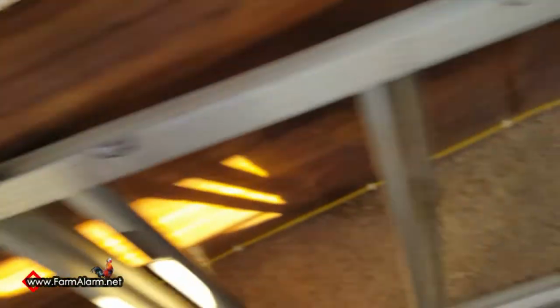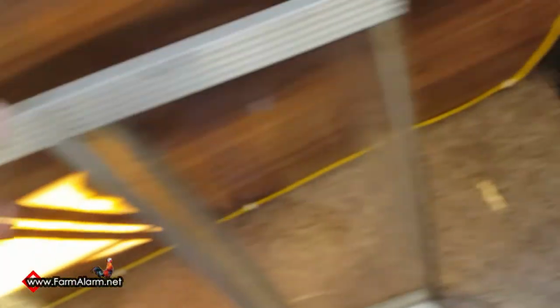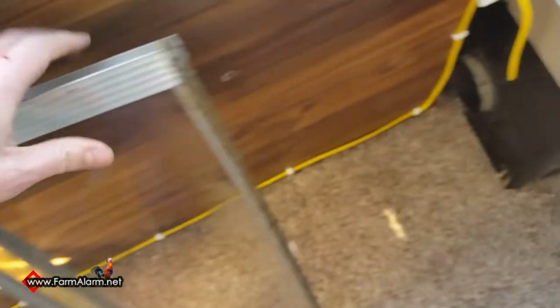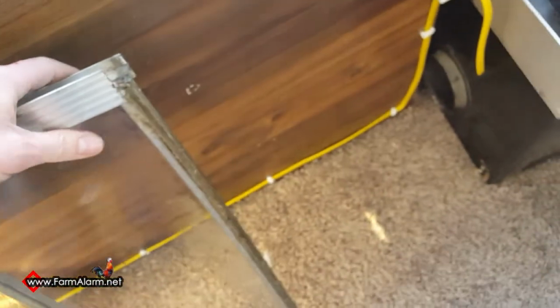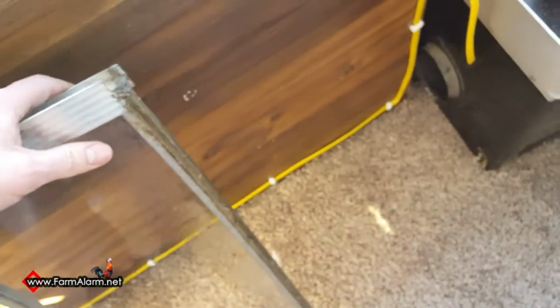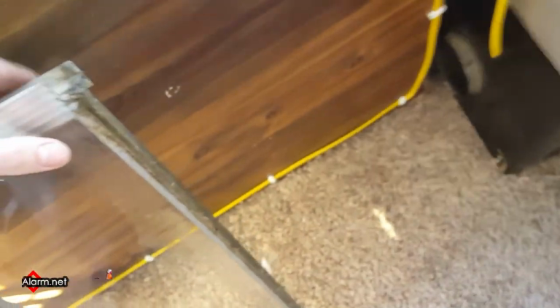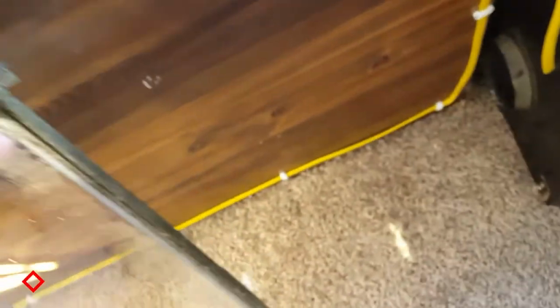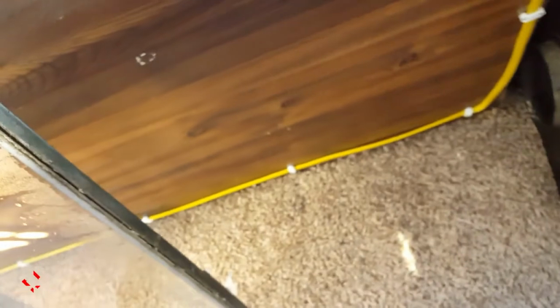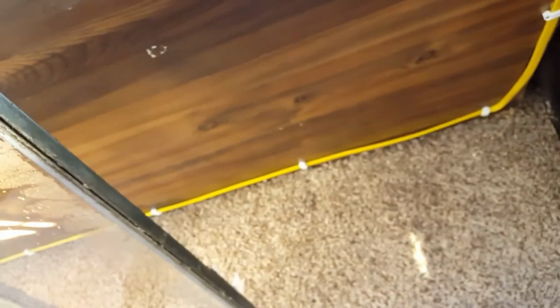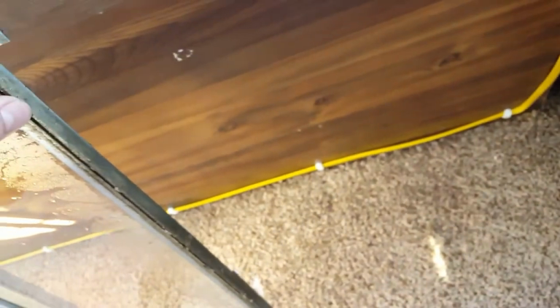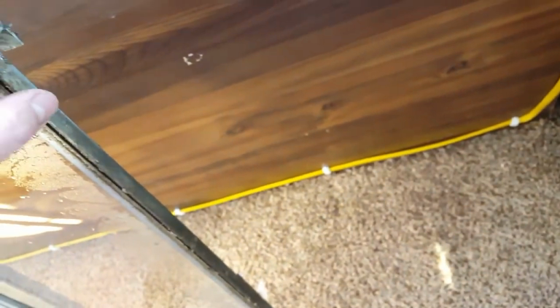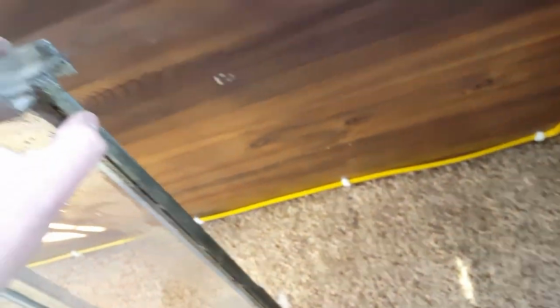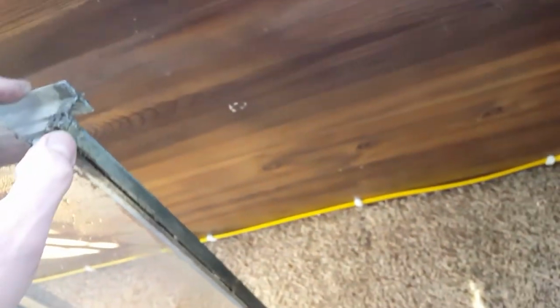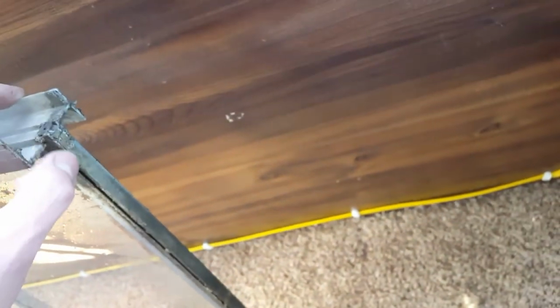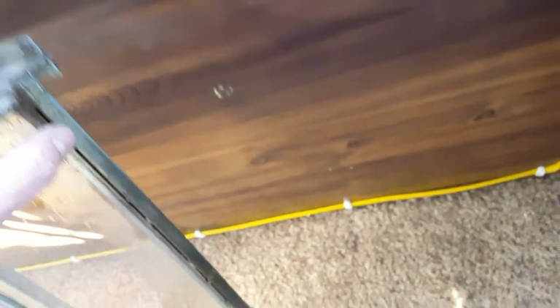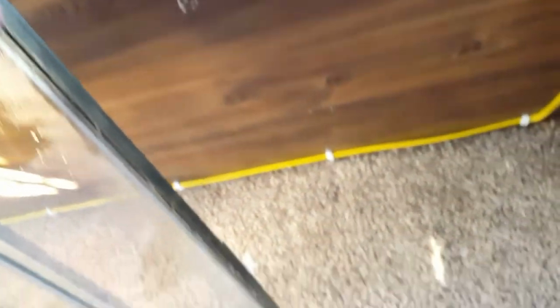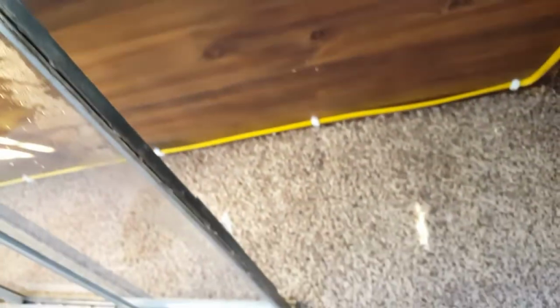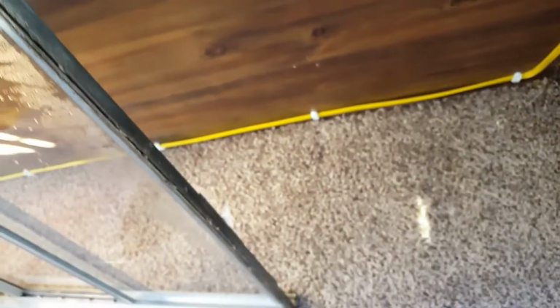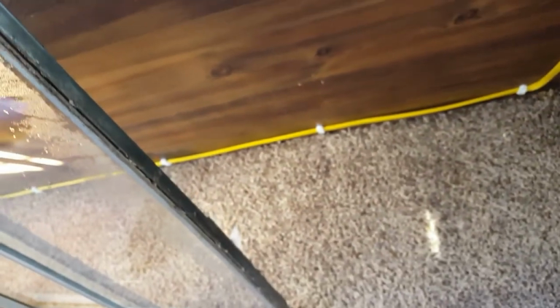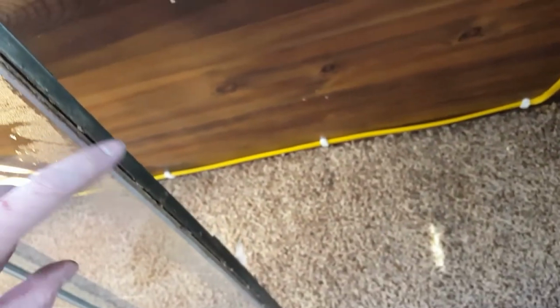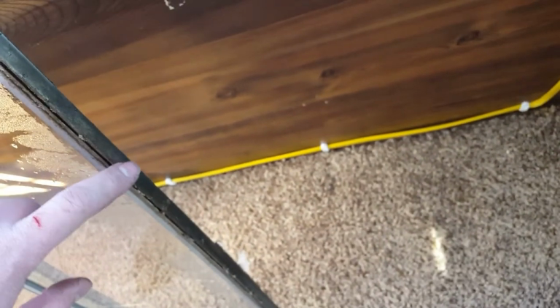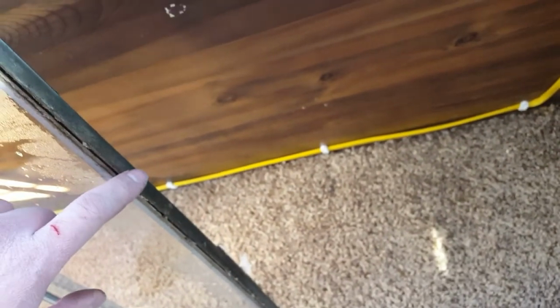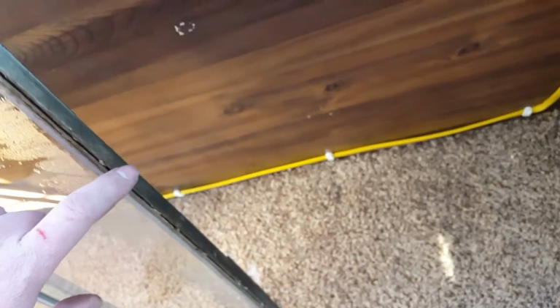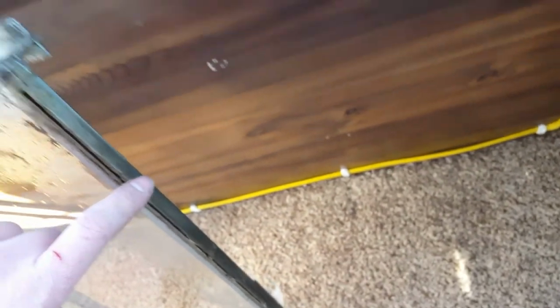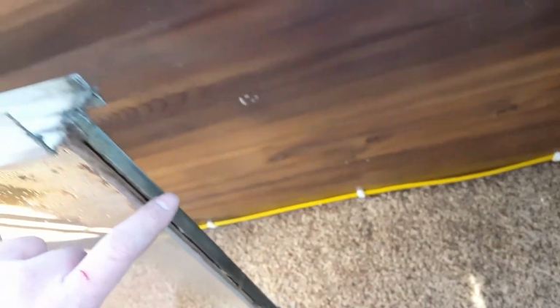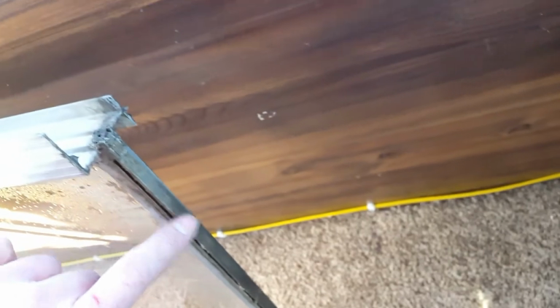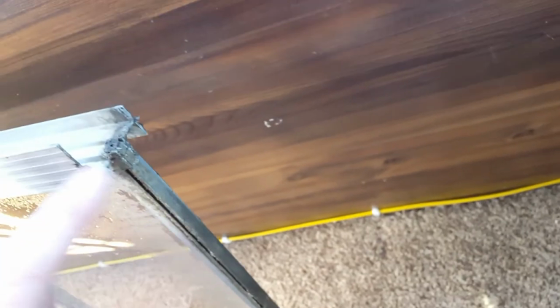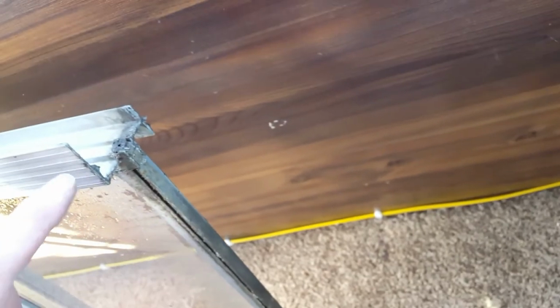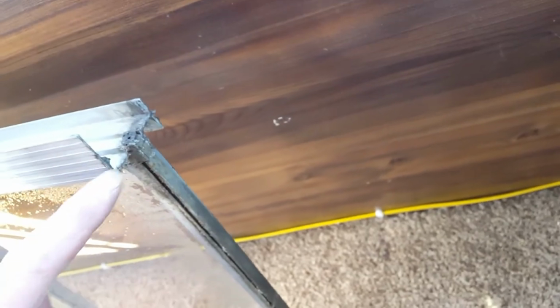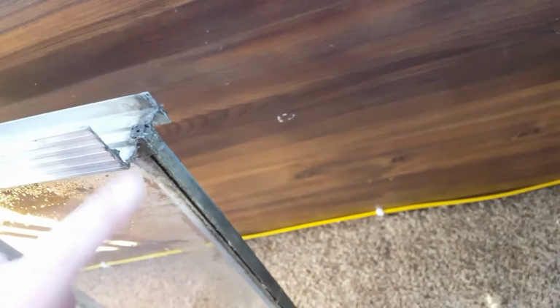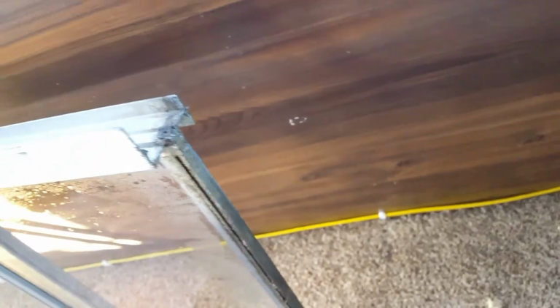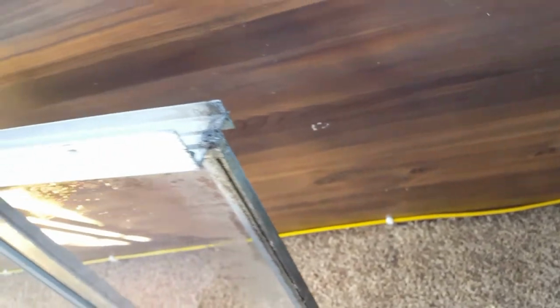On the bottom of this window you can also see it does have a little bit of a seal, but you're going to want to clean all this off and caulk it.